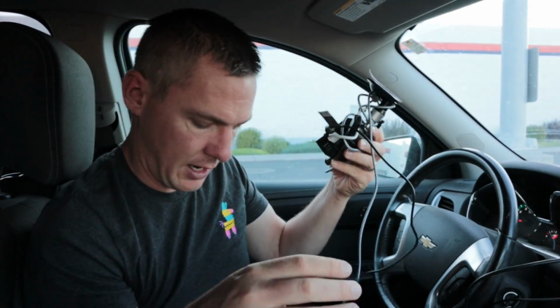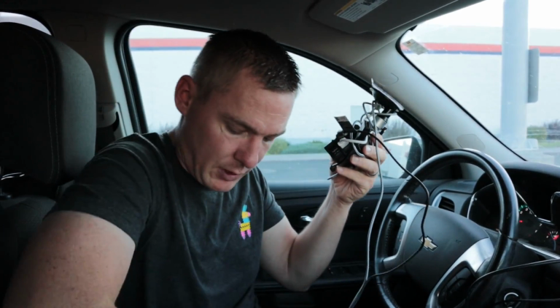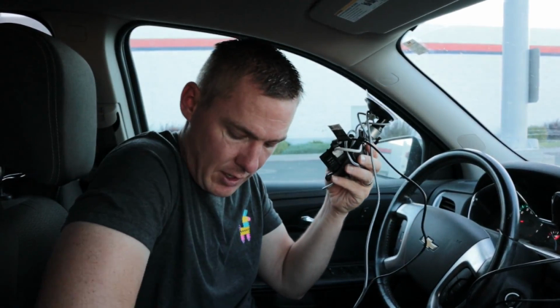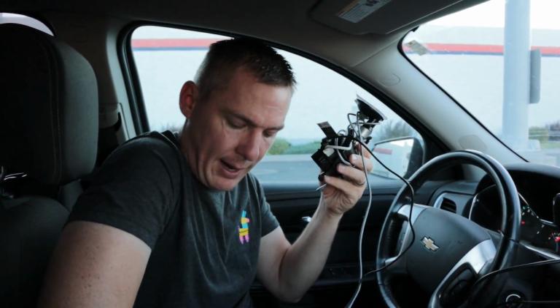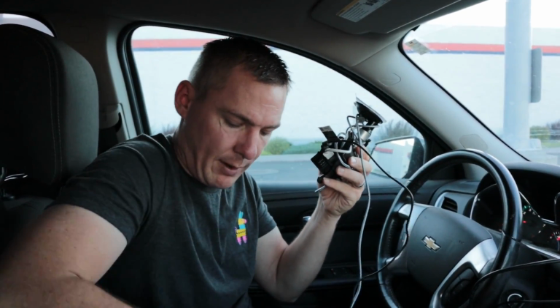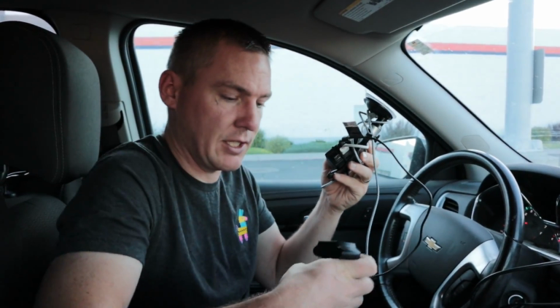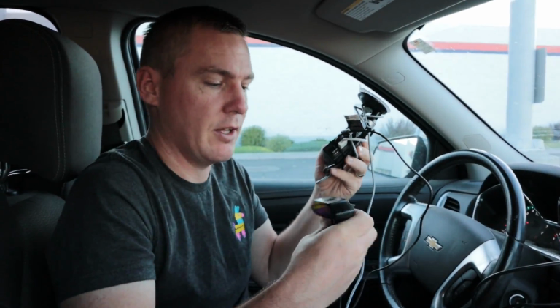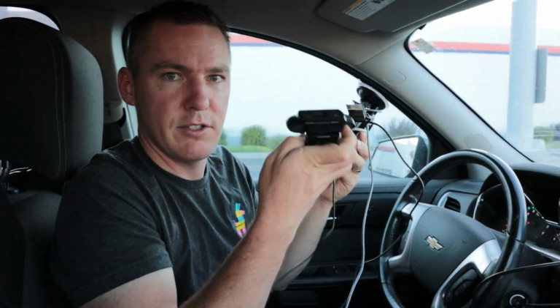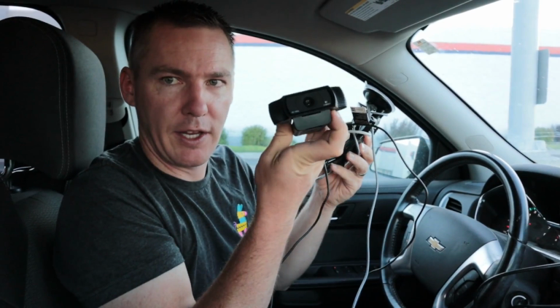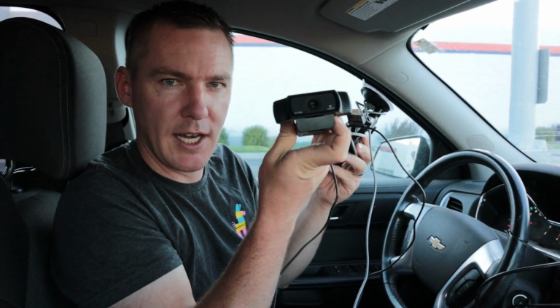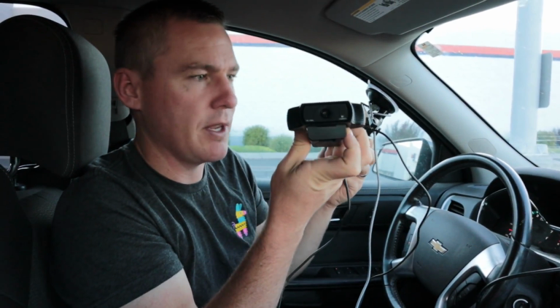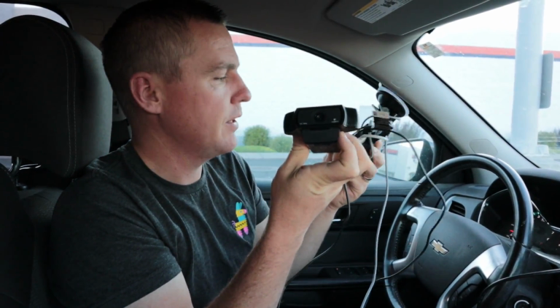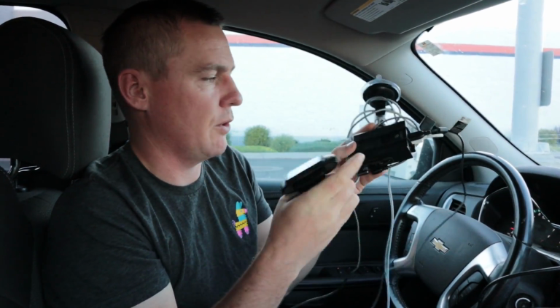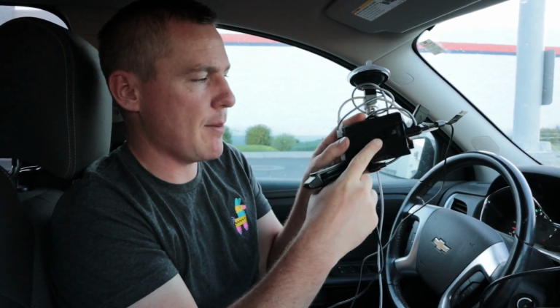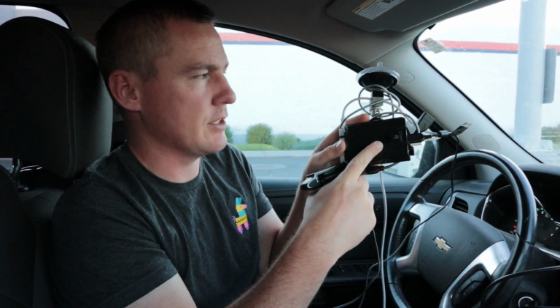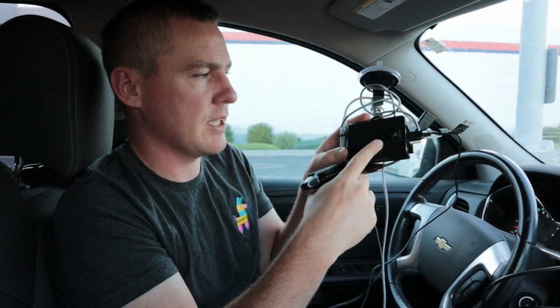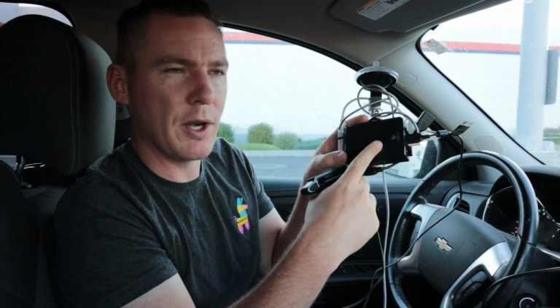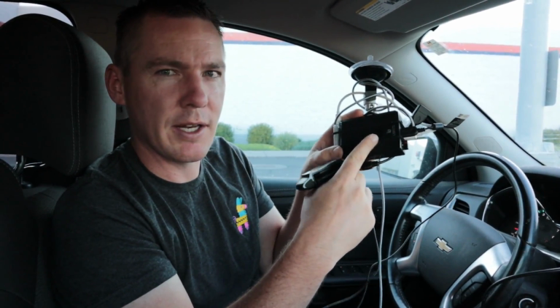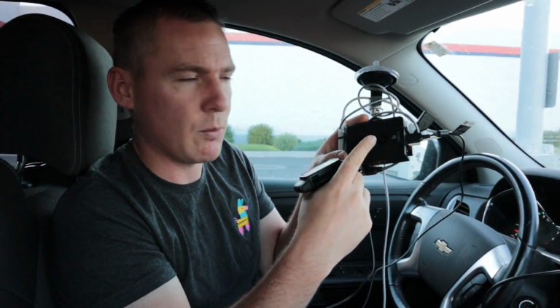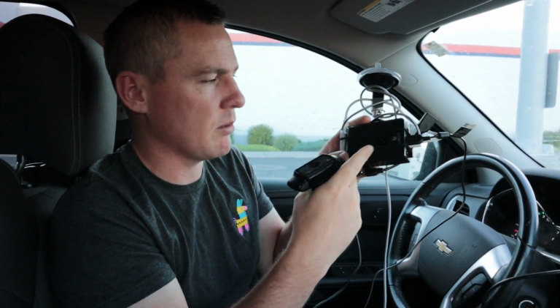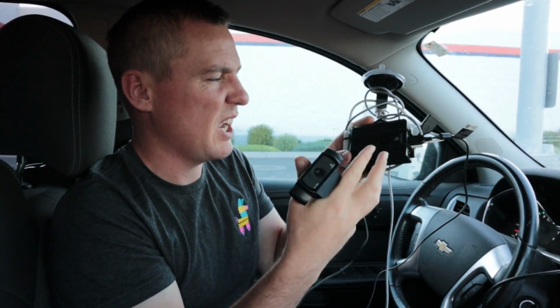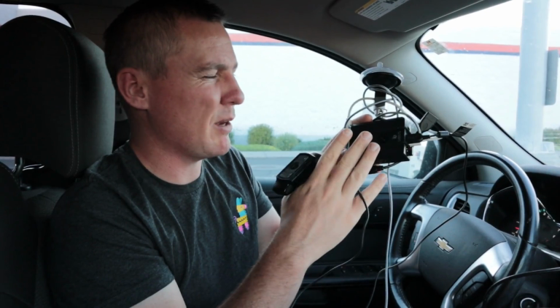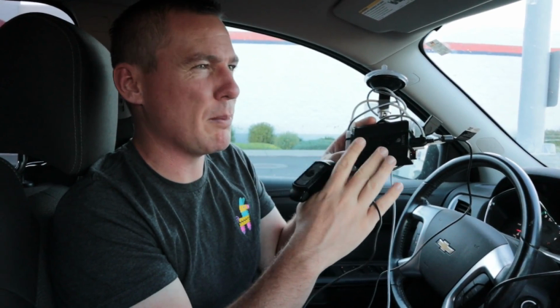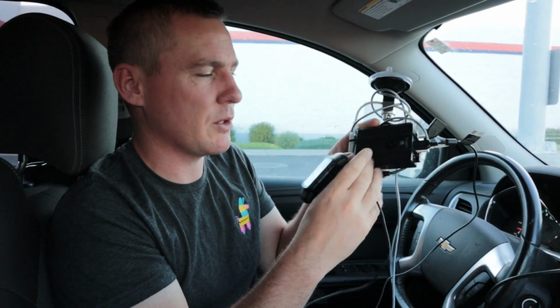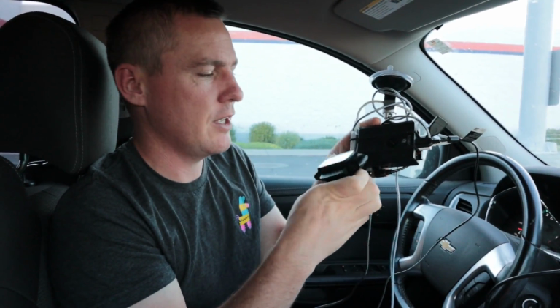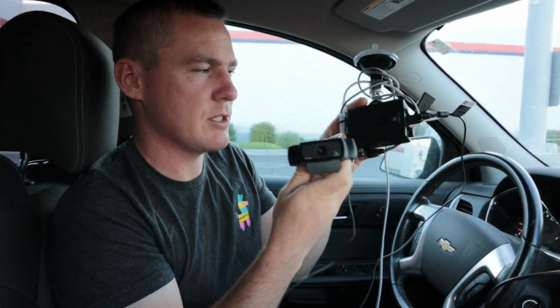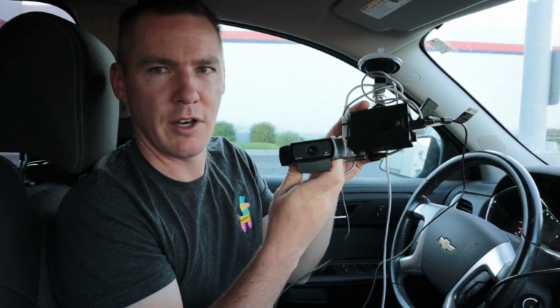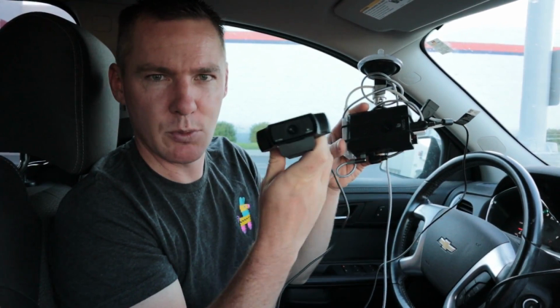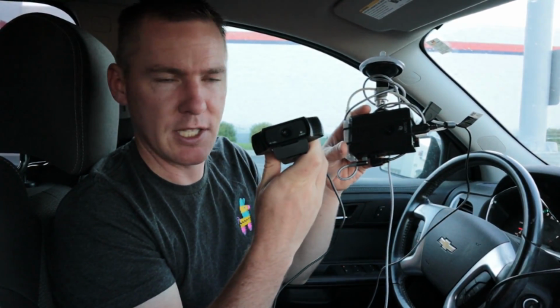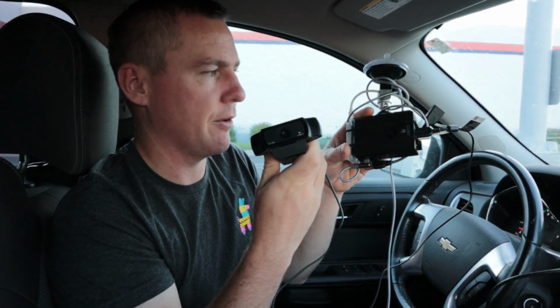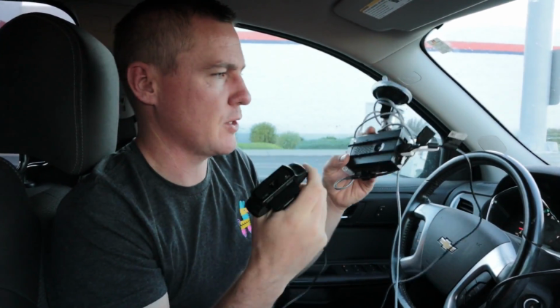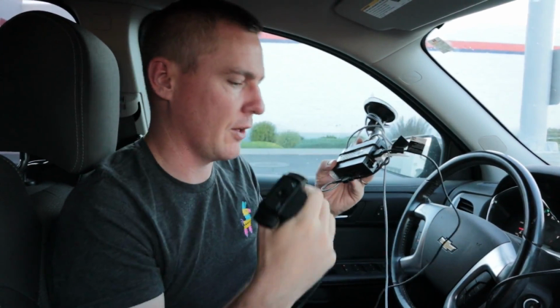I also have another camera that I'm testing out so that I can get 1080p. This camera is only 720p and it's not working — I'm not really pleased with it. So I'm going to see tonight if this one does any better.